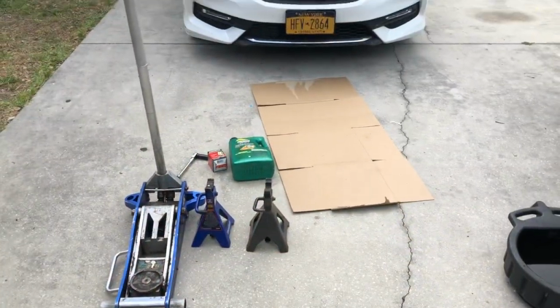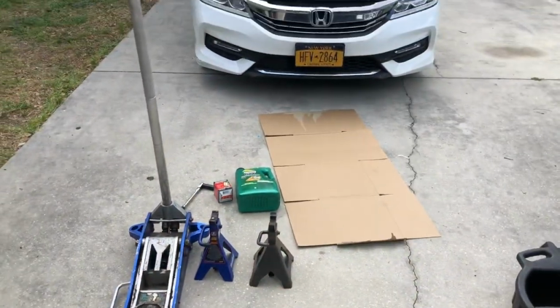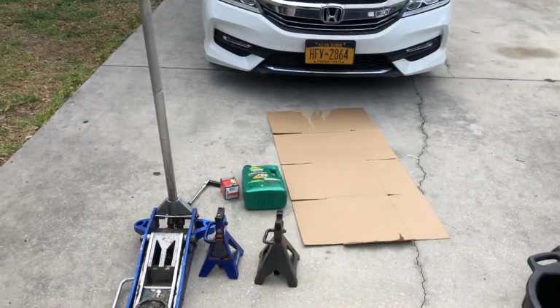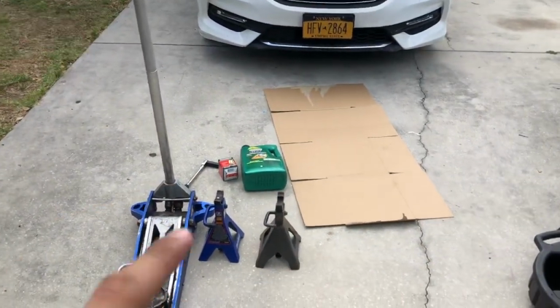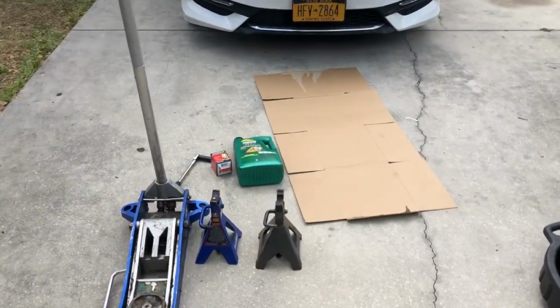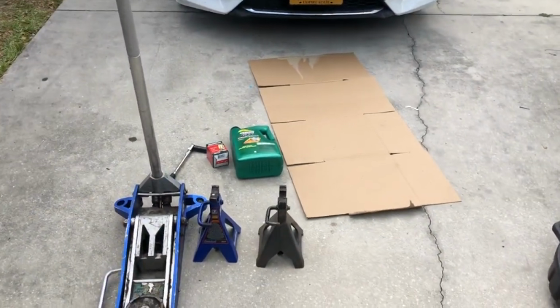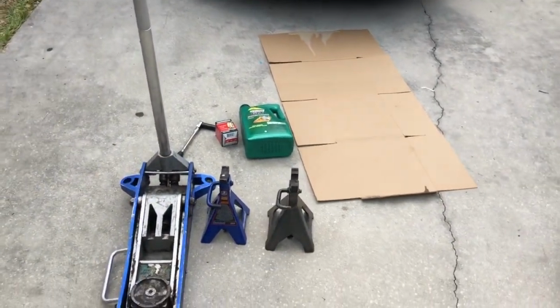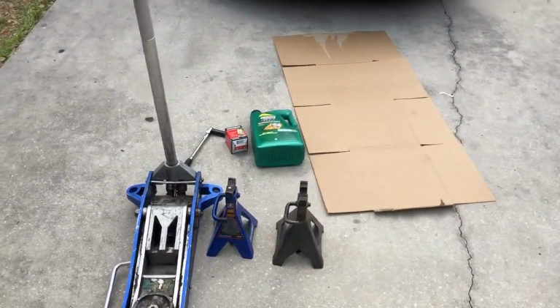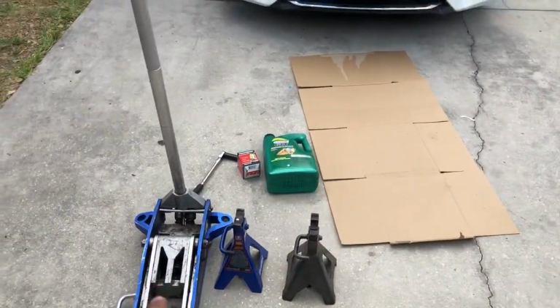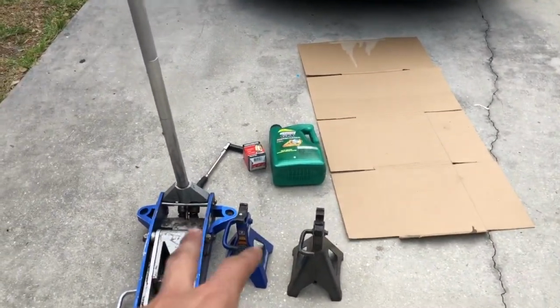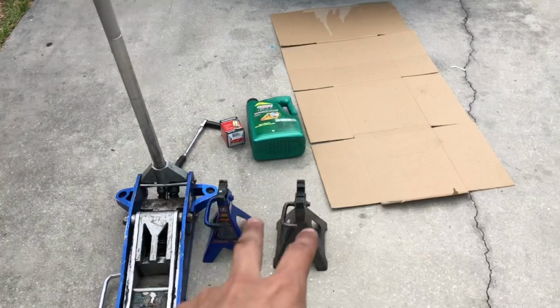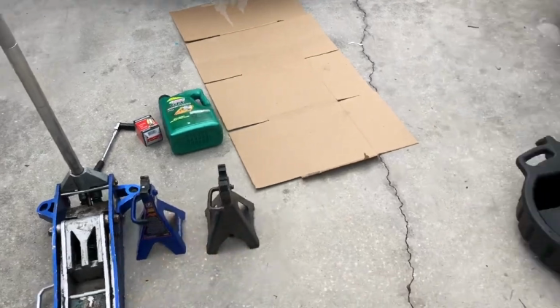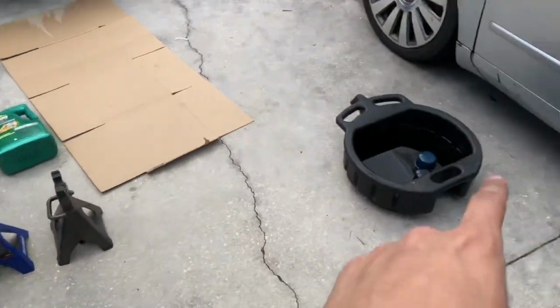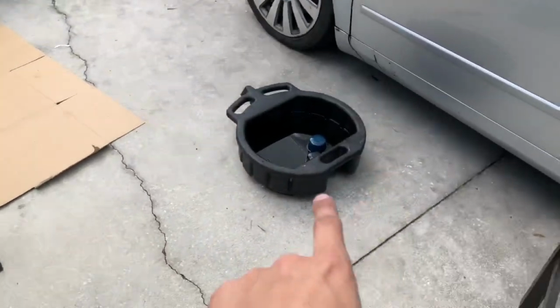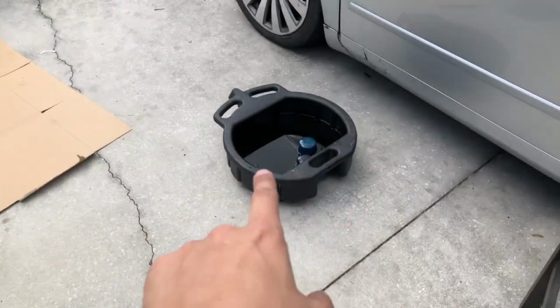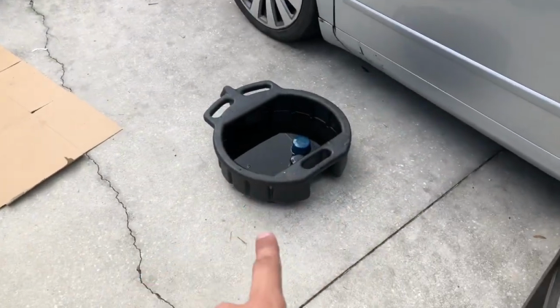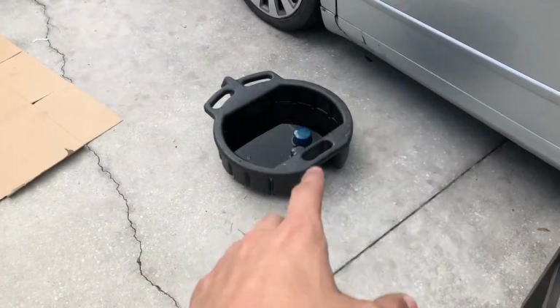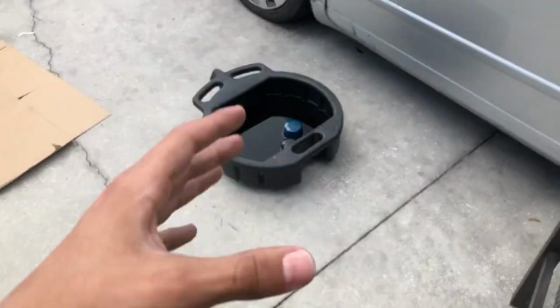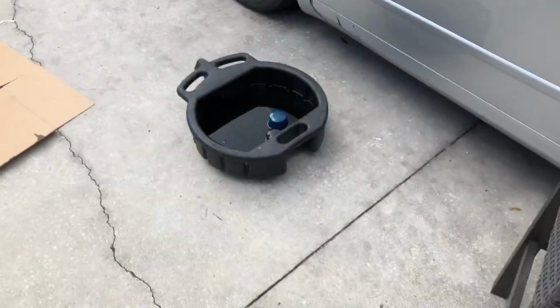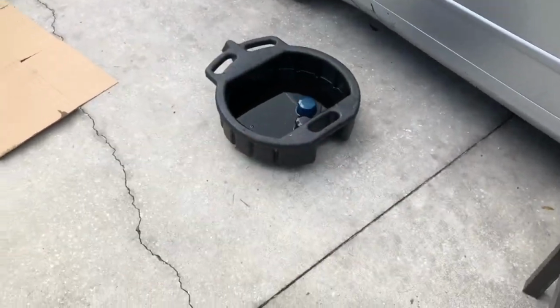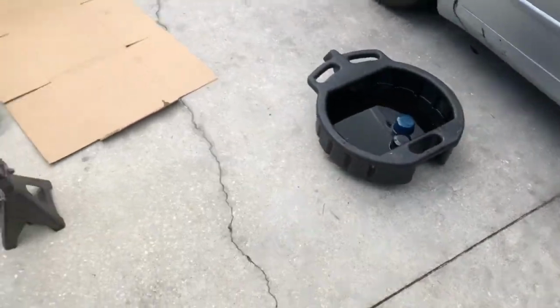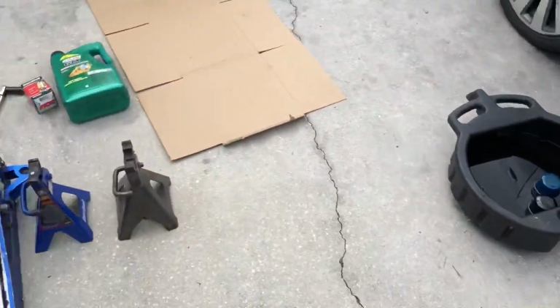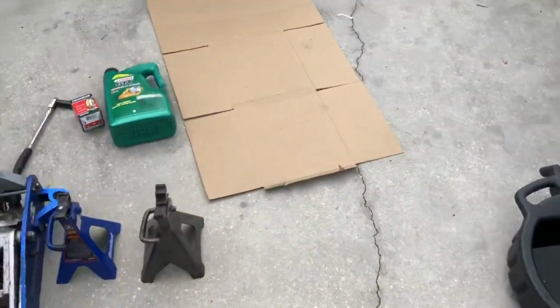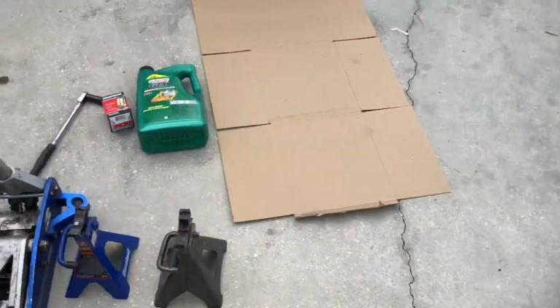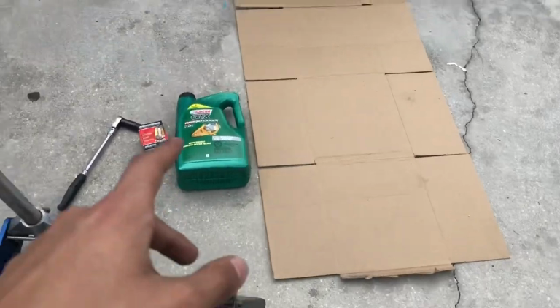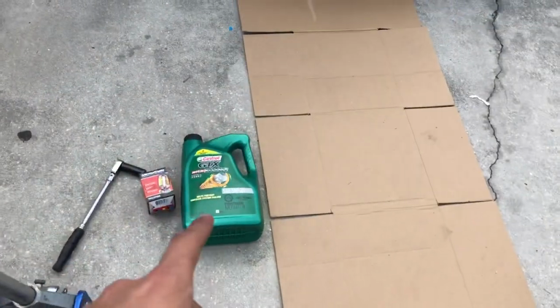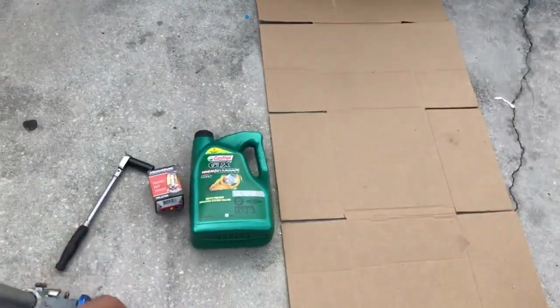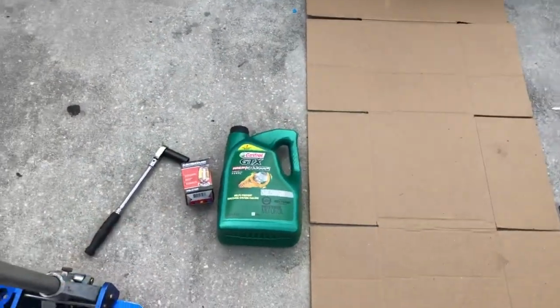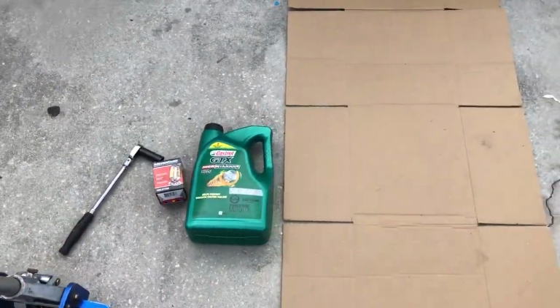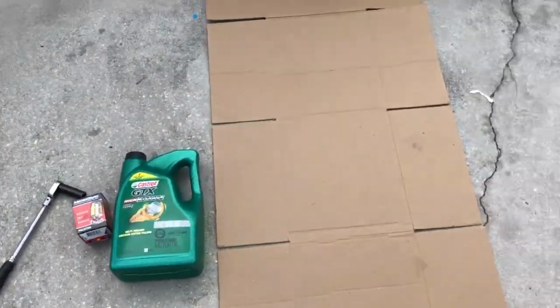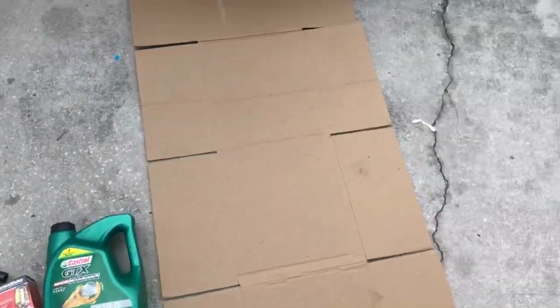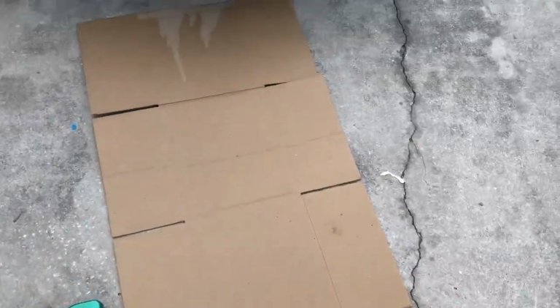So first thing y'all want to do is get your supplies together. You gotta get your jack, your two stands. To drain the oil, you're gonna need a big canister. Oil, of course. Cardboard.